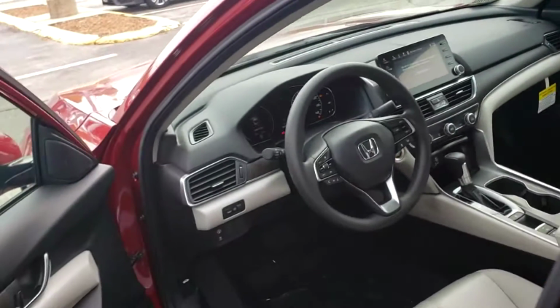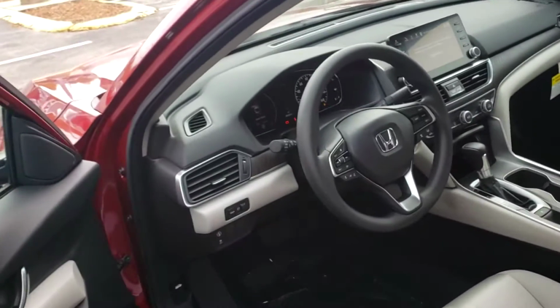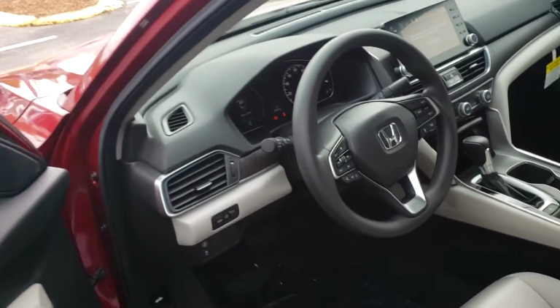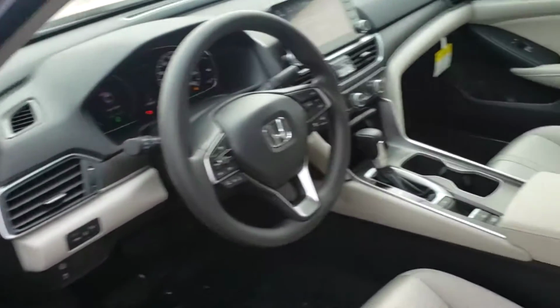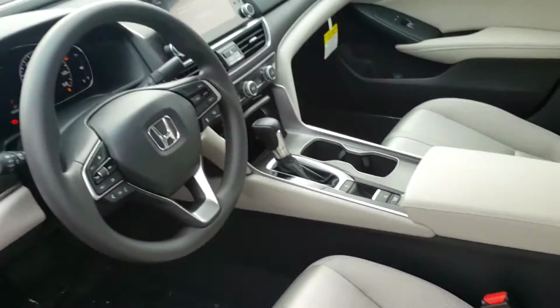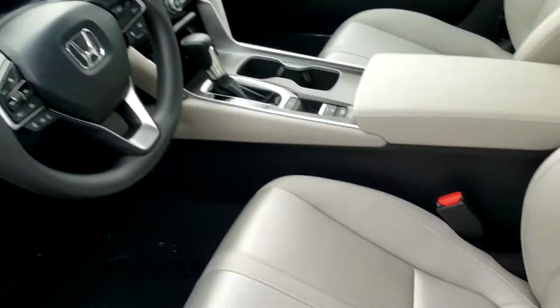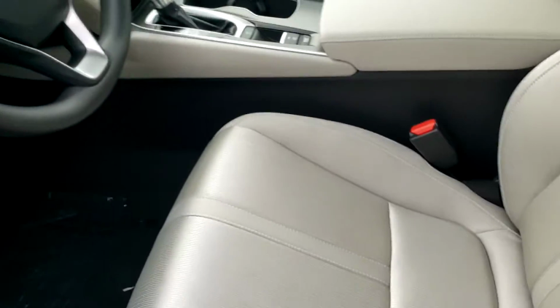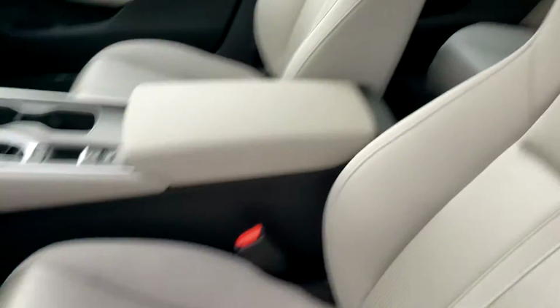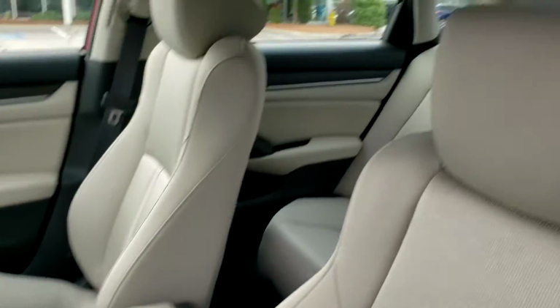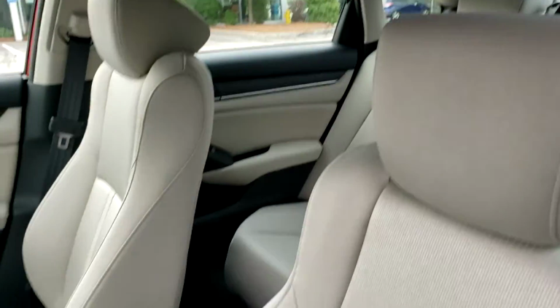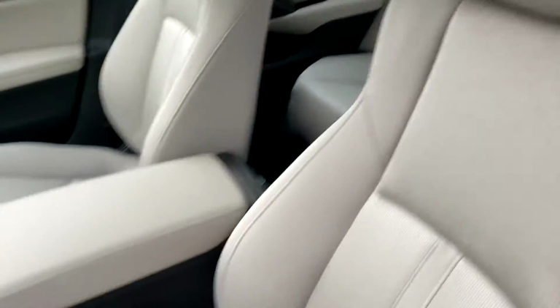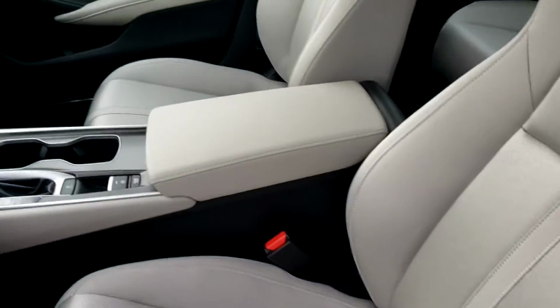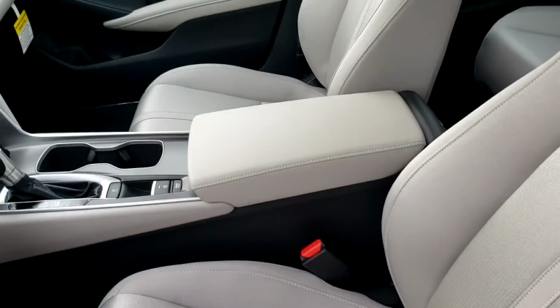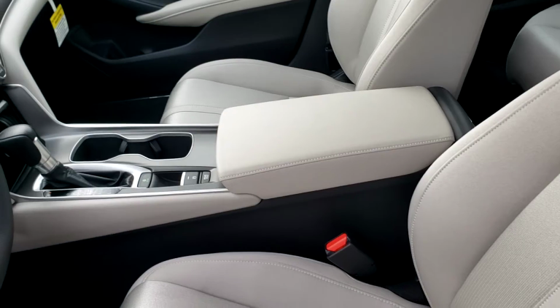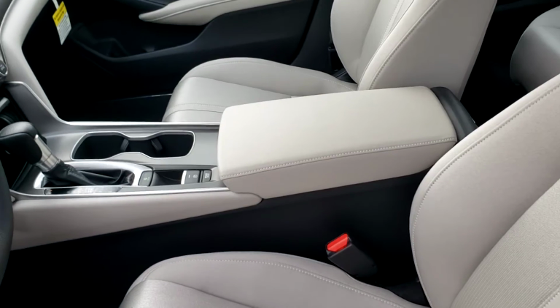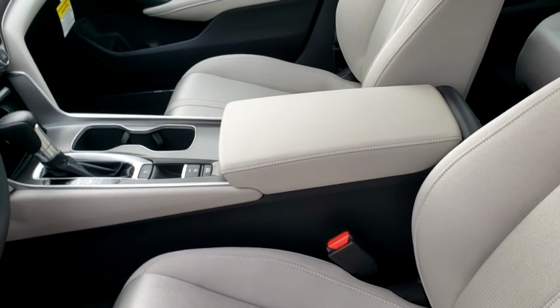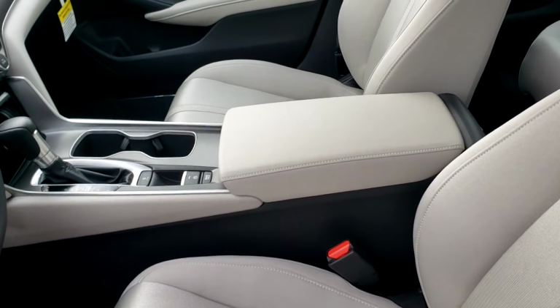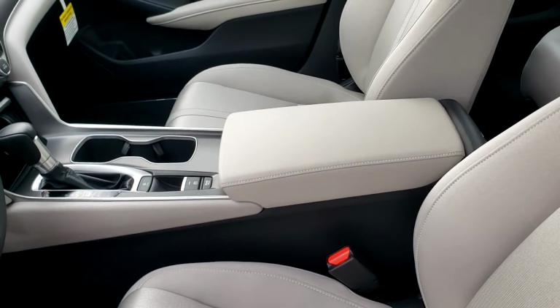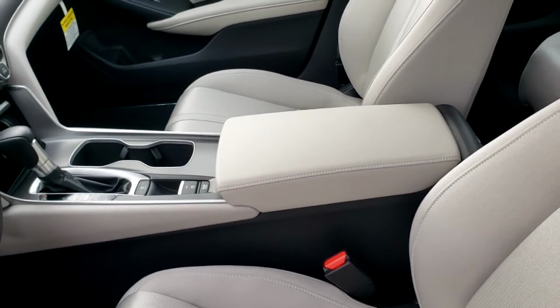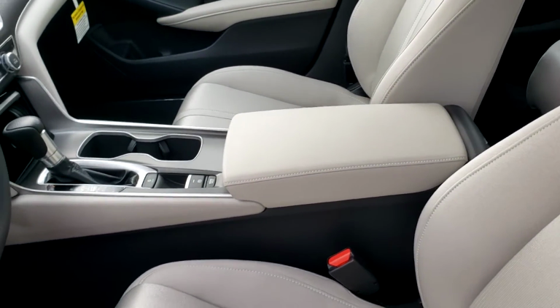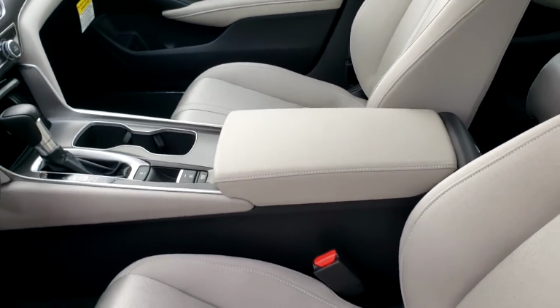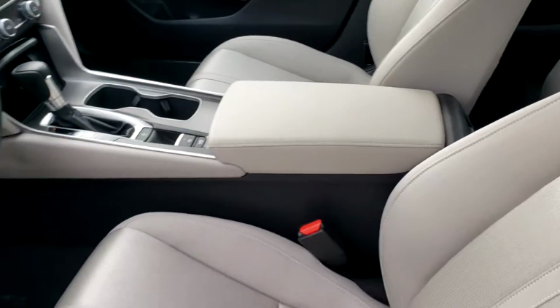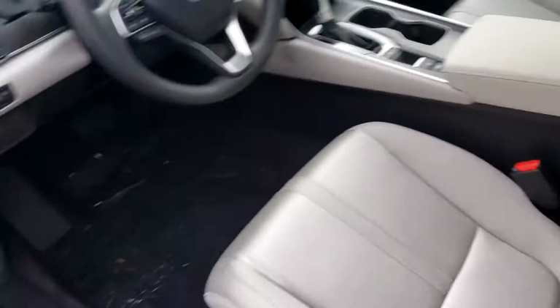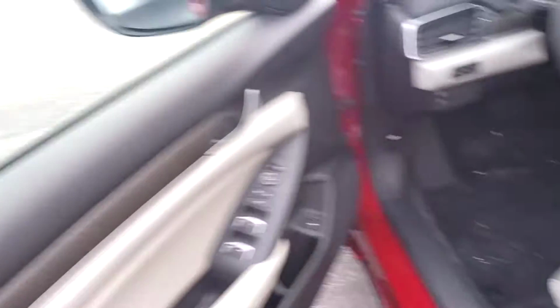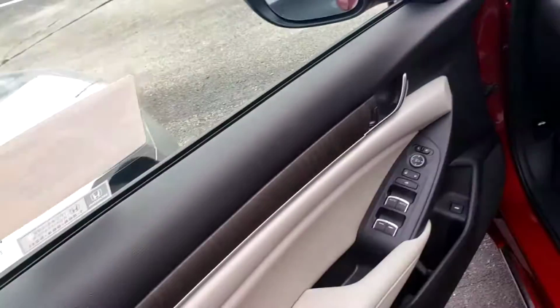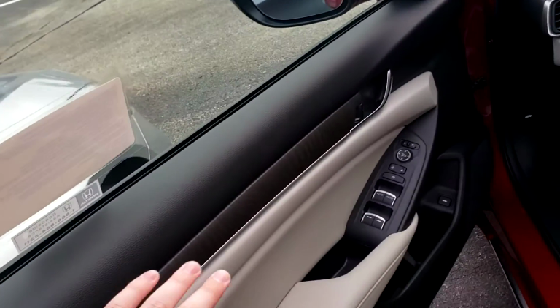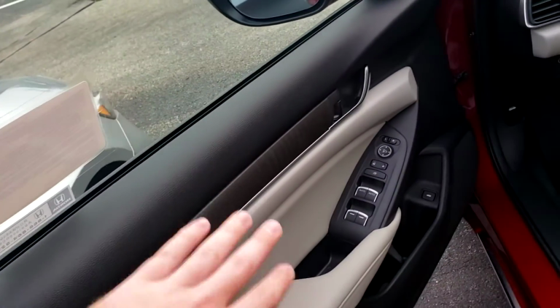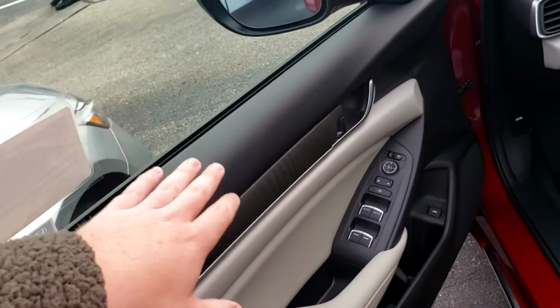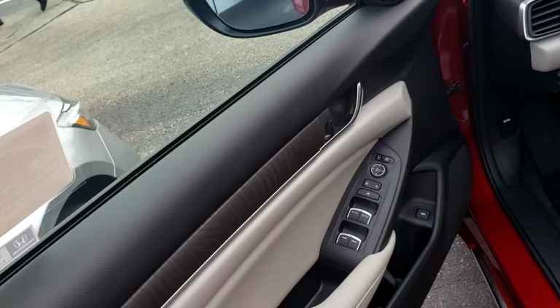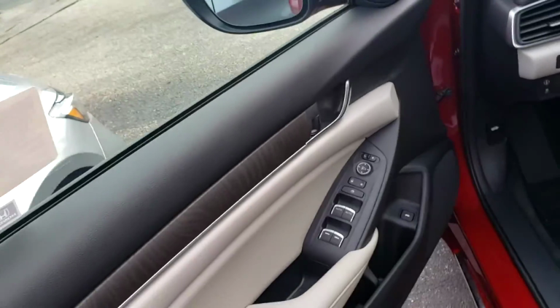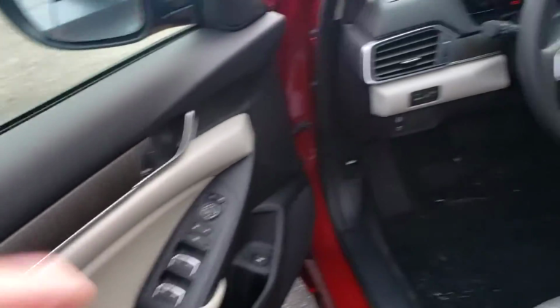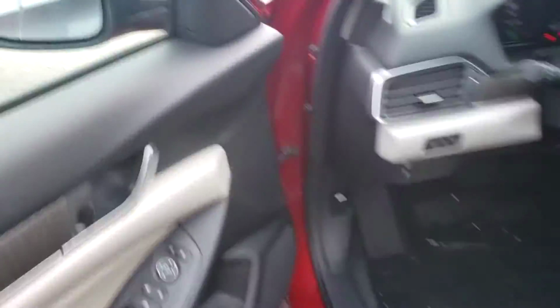Moving inside the vehicle, it's an all-cloth interior. The lighter interior really helps this car feel open when you're inside. It's also a nice contrast between the light and dark colors.